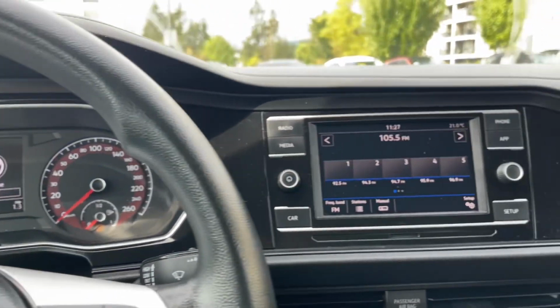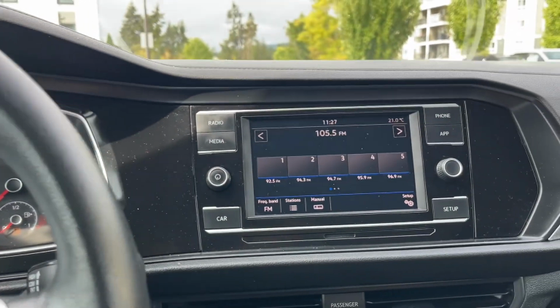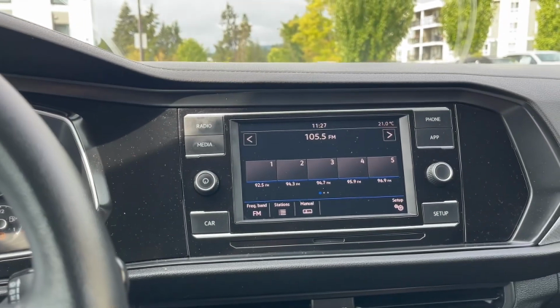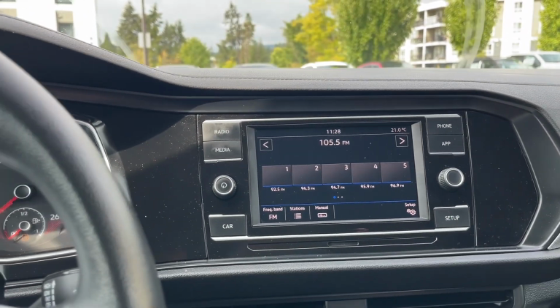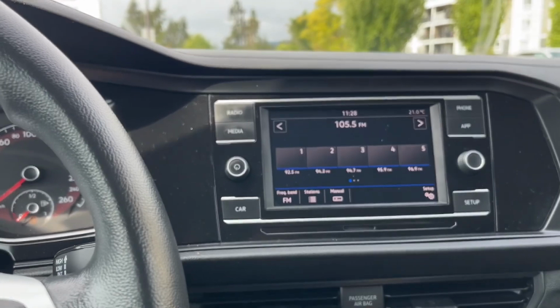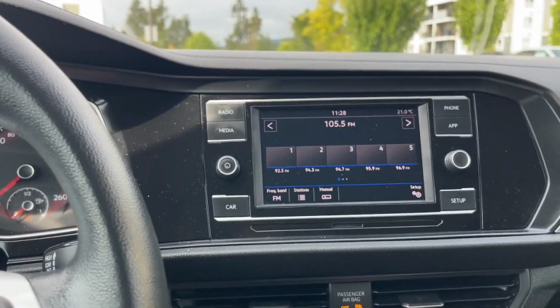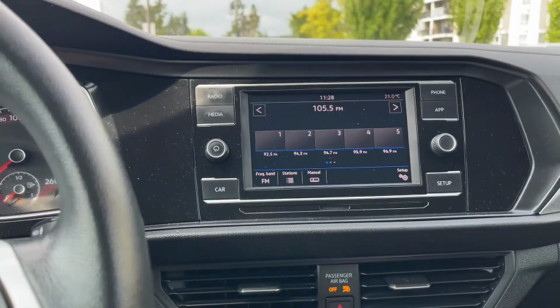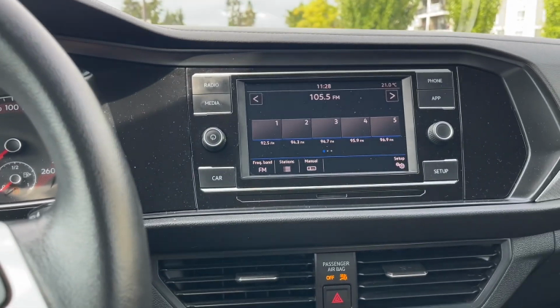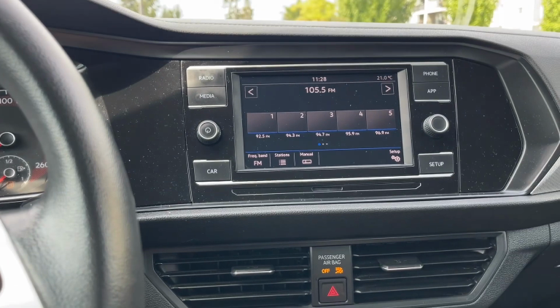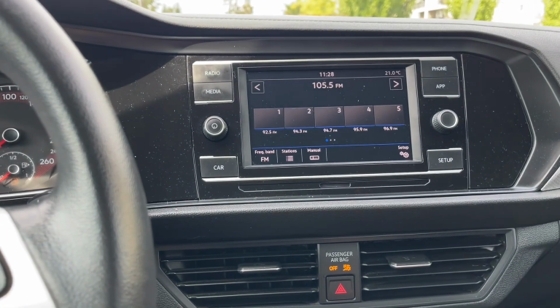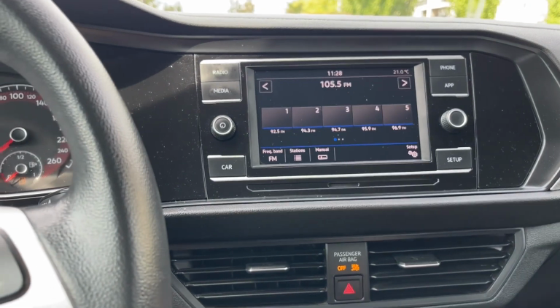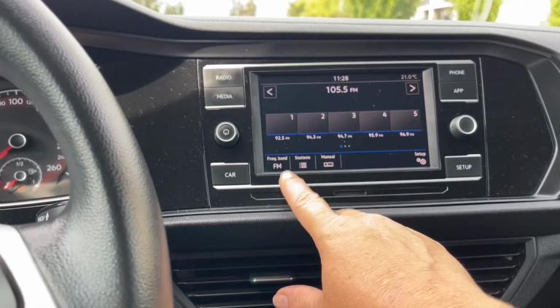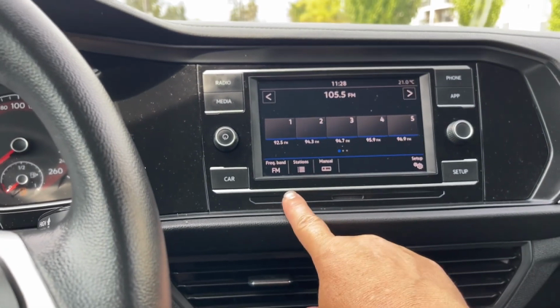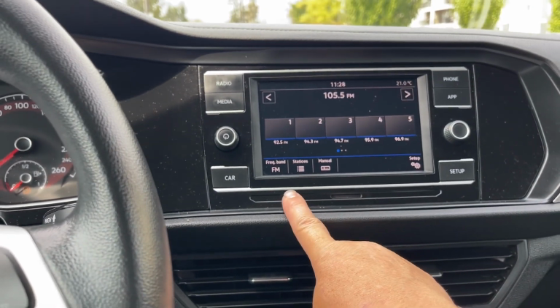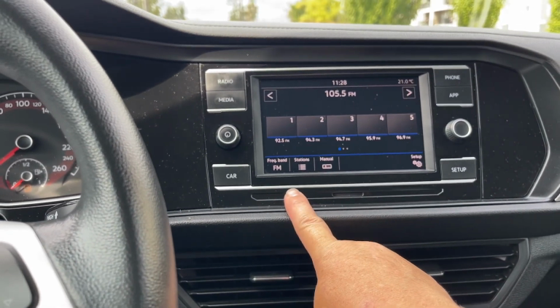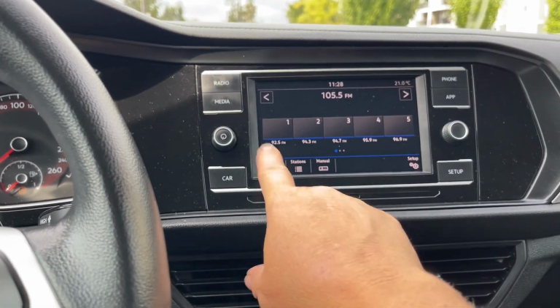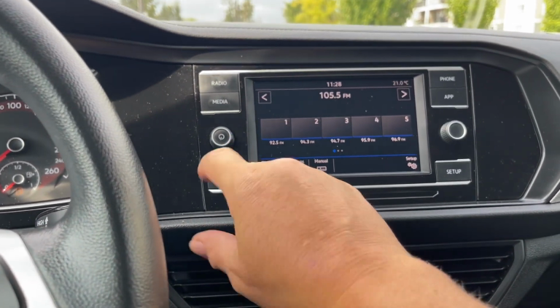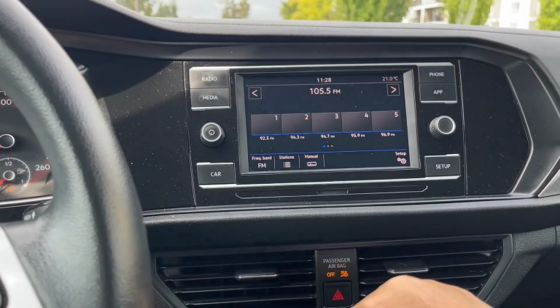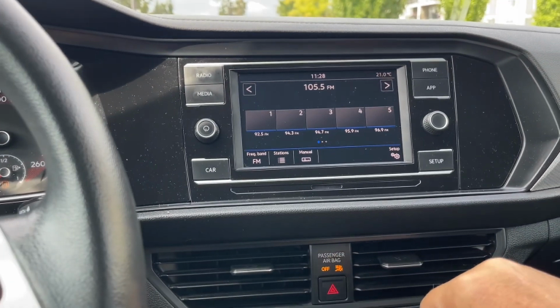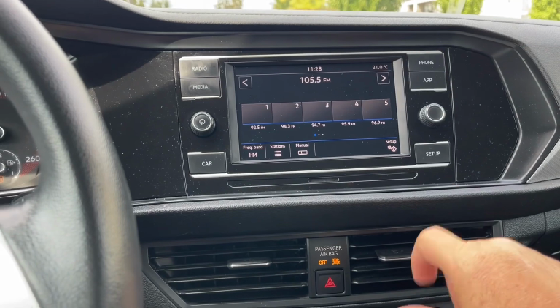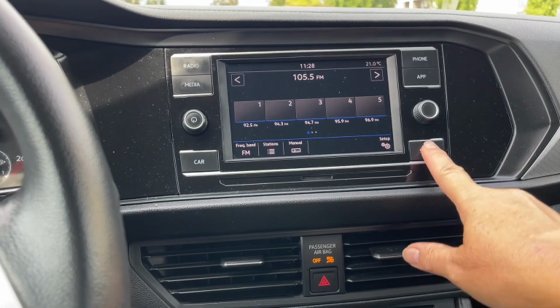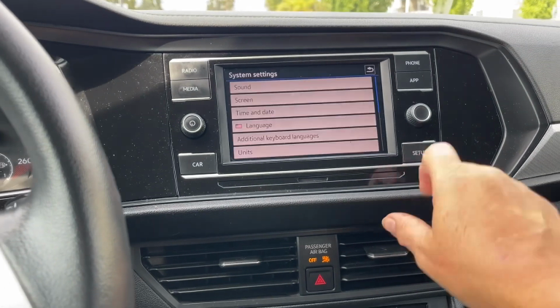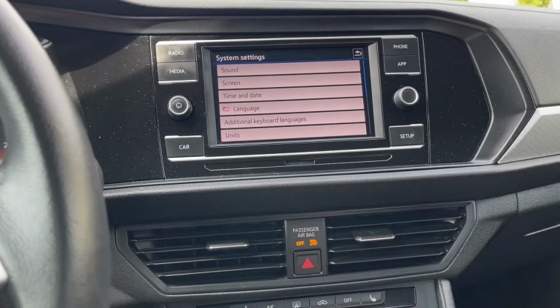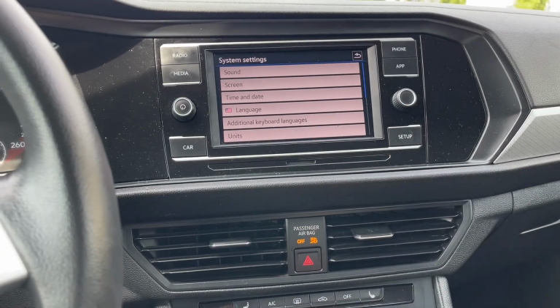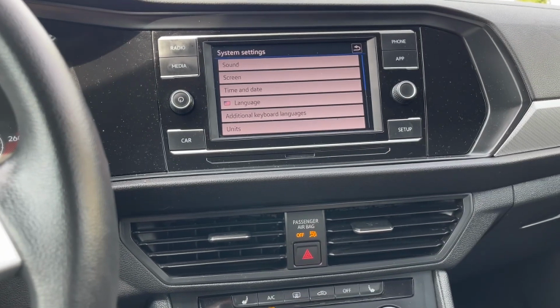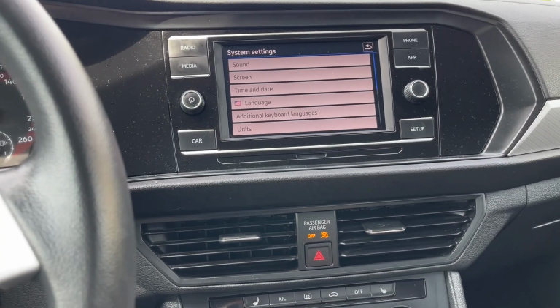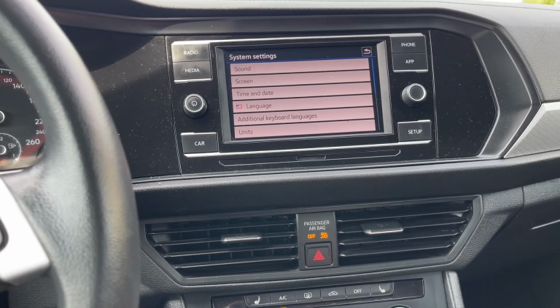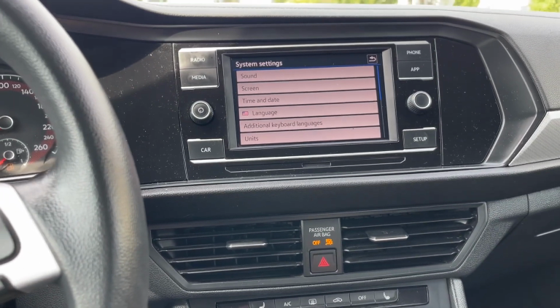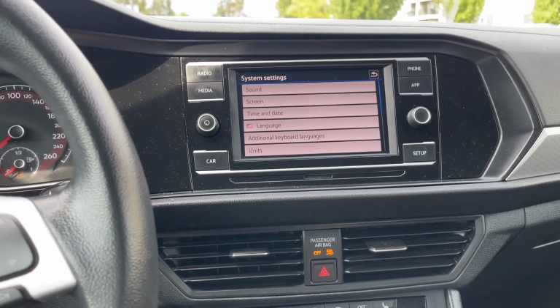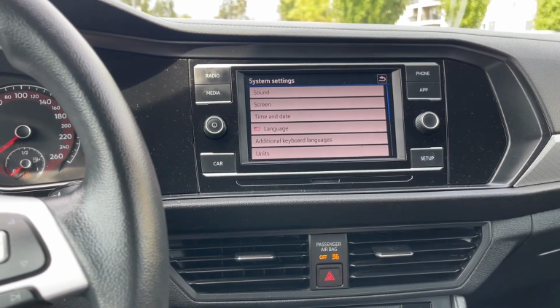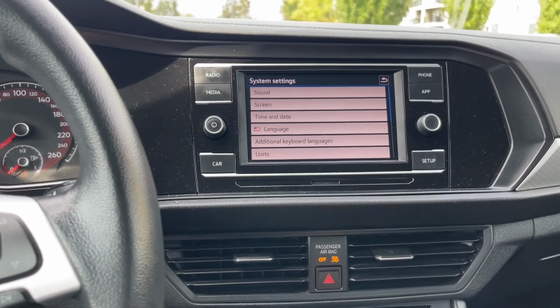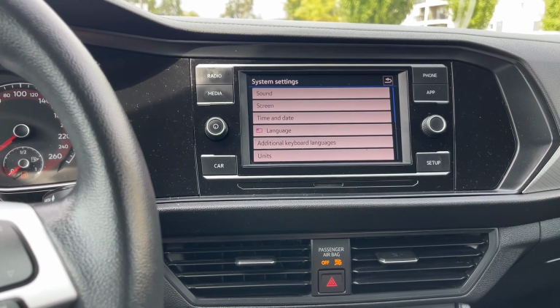In the center here we have our display screen. We're seeing the radio AM-FM and you have your volume located there. Your setup is there for your system settings, language, keyboard, languages, and units.